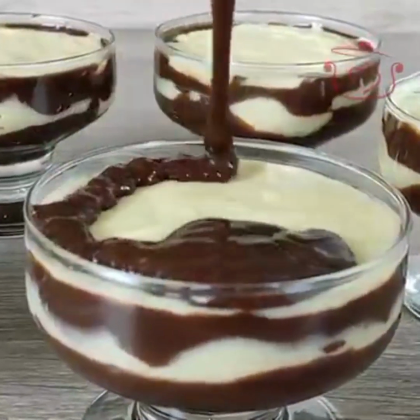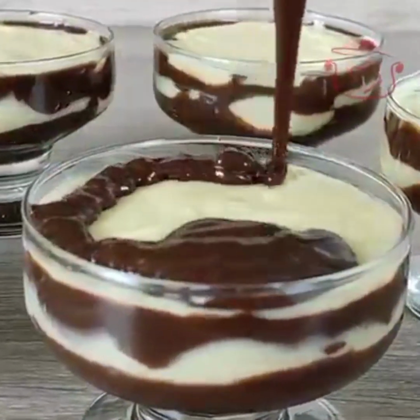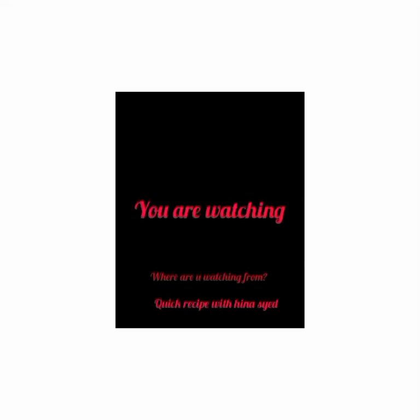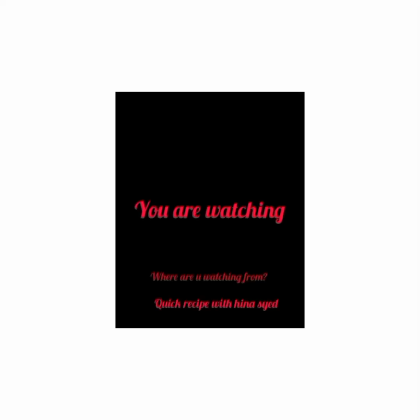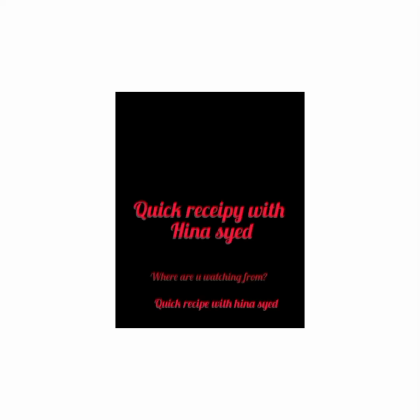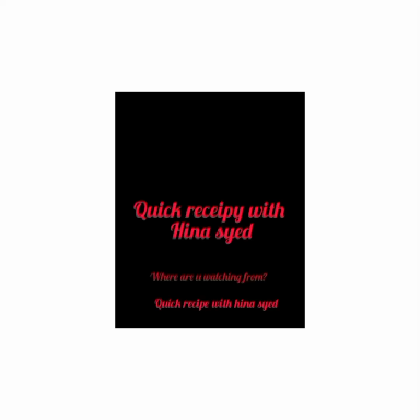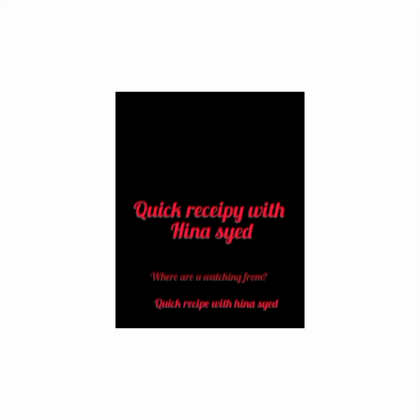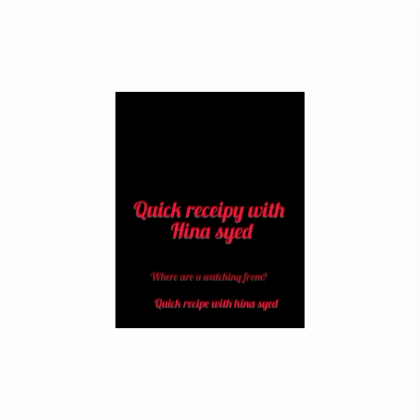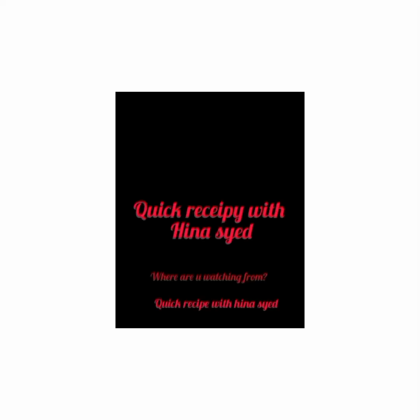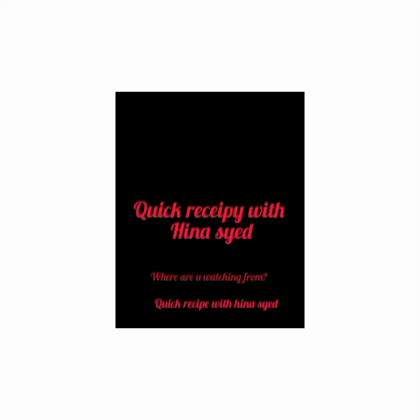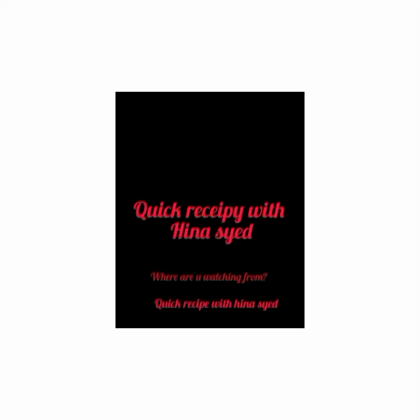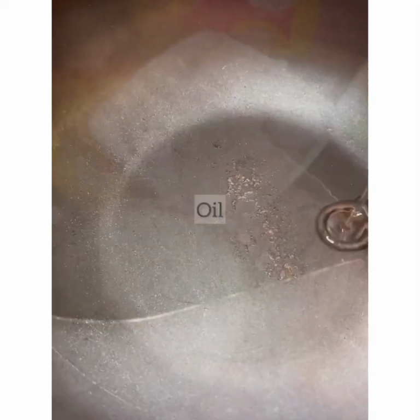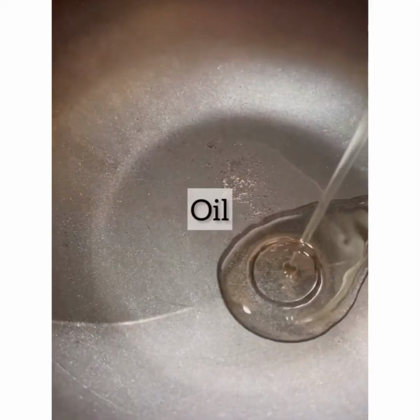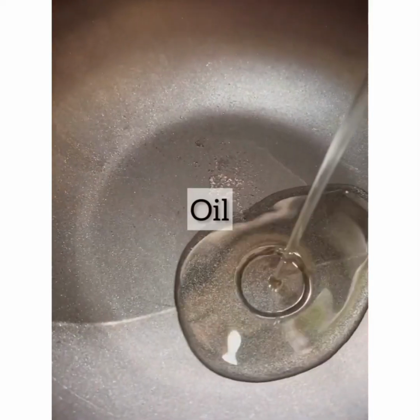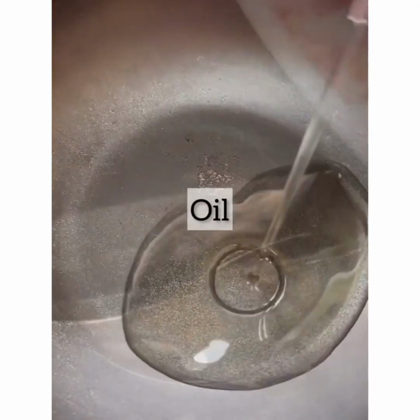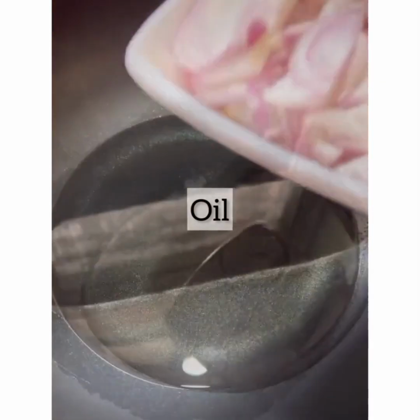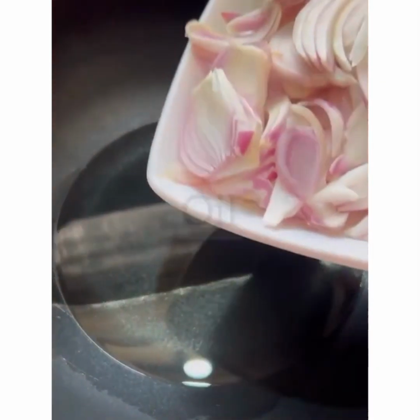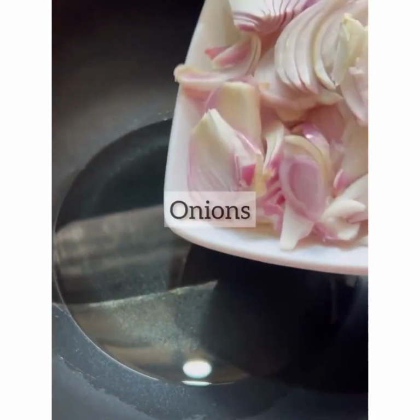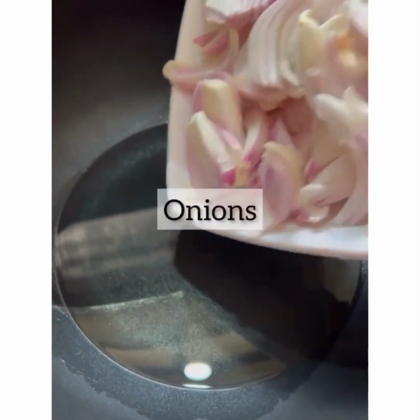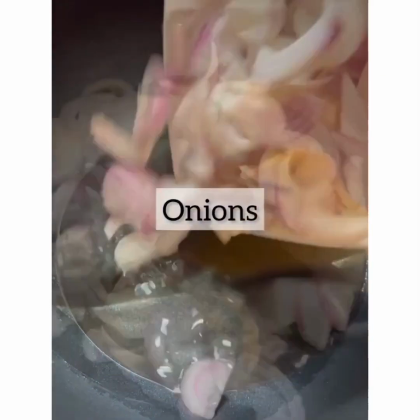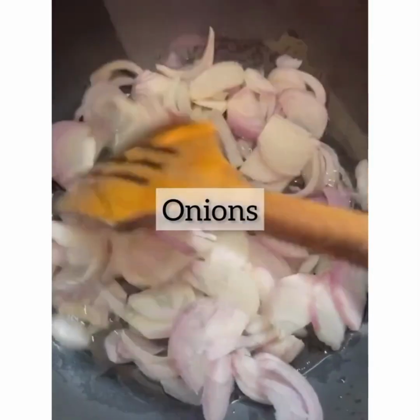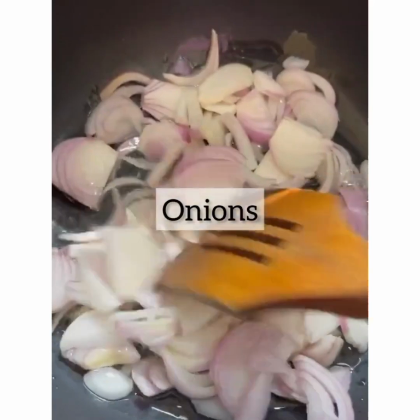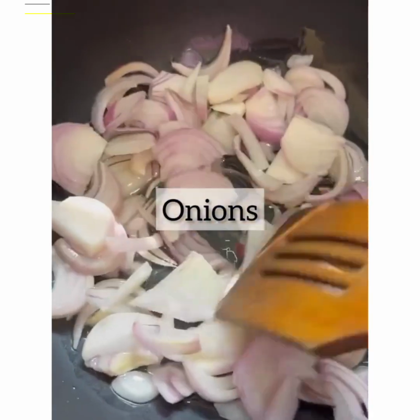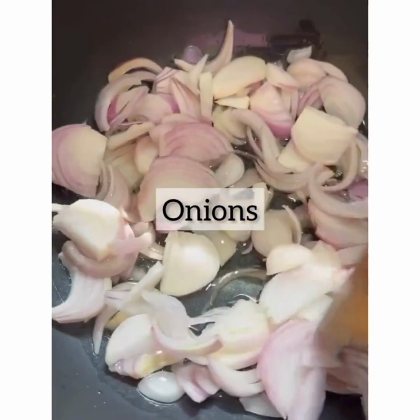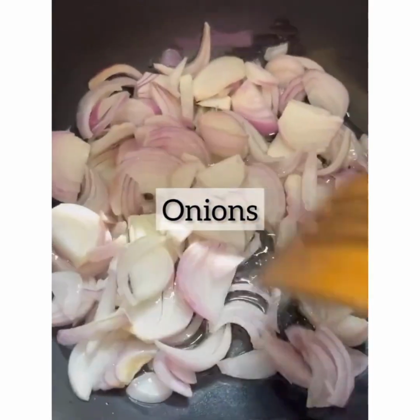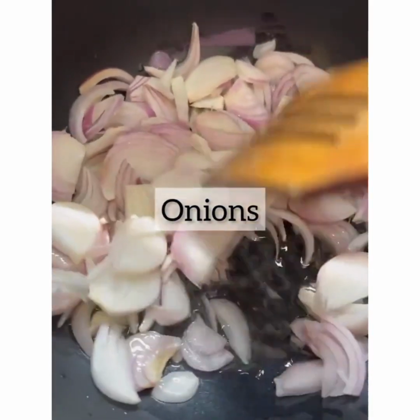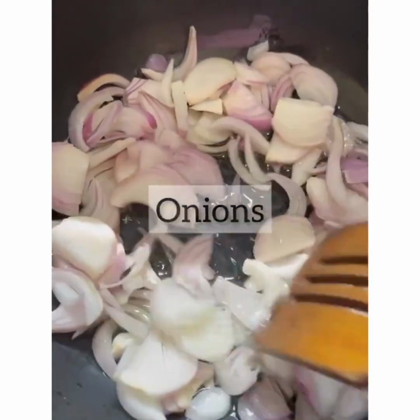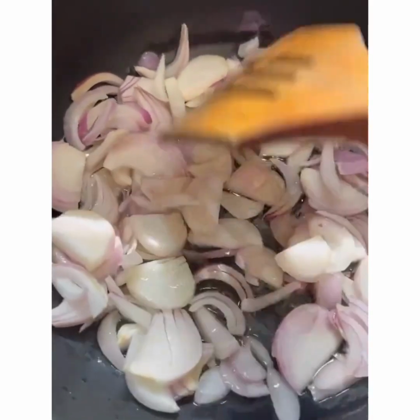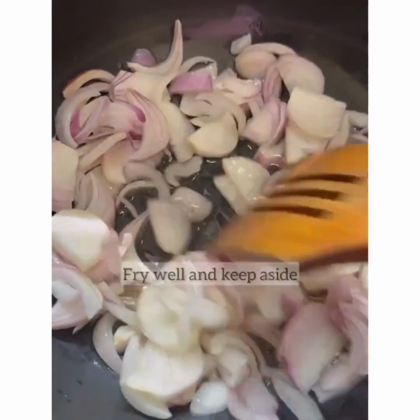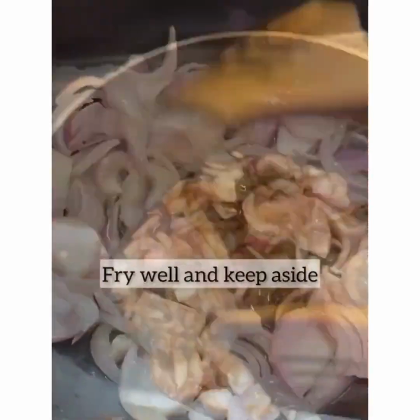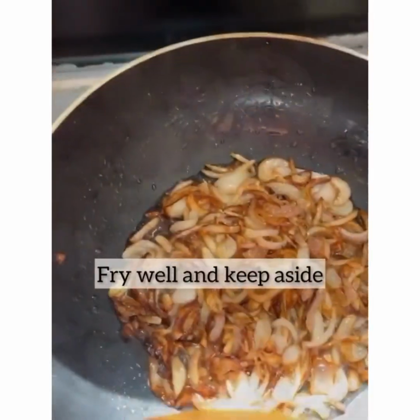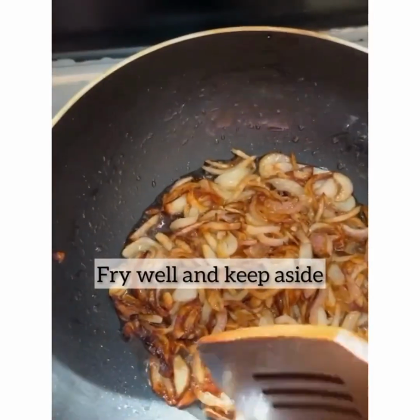Welcome to a quick recipe with Hinna Syed. Today's first recipe is chicken korma salad.